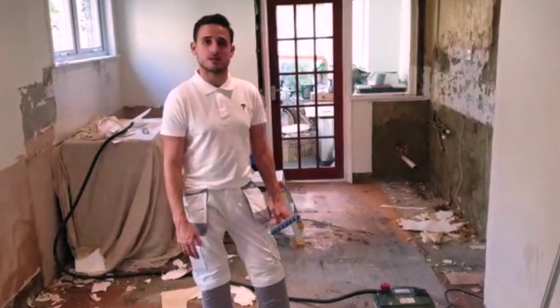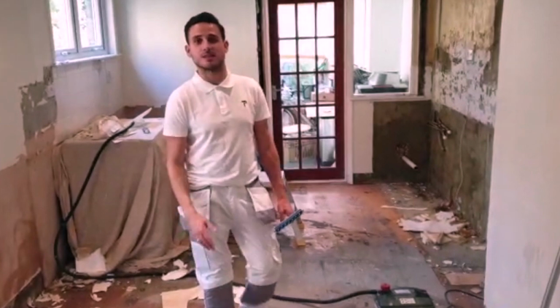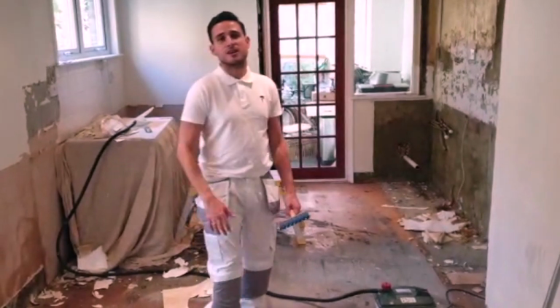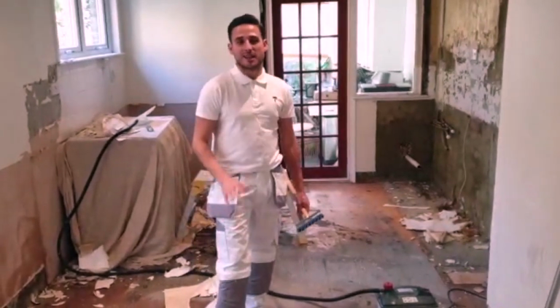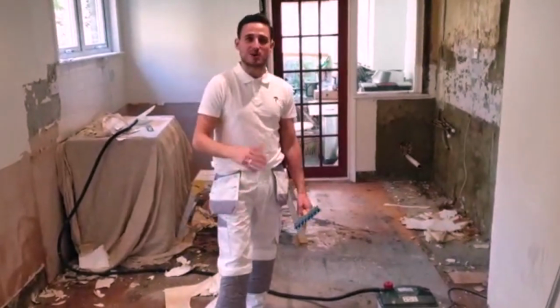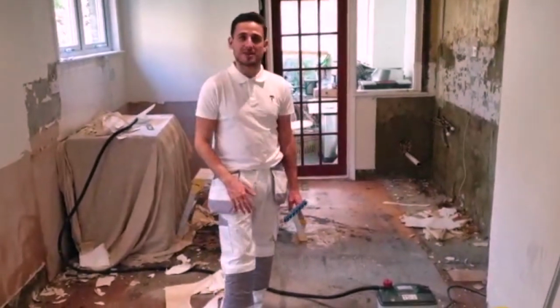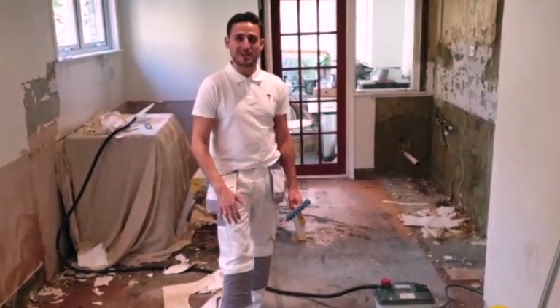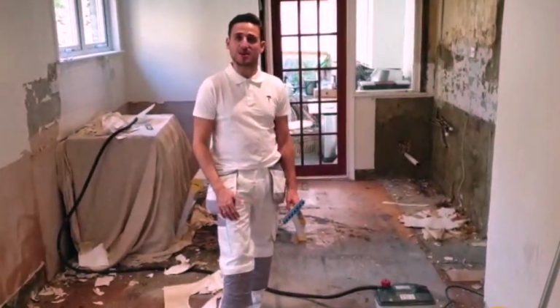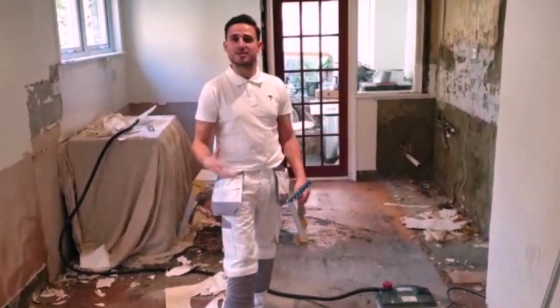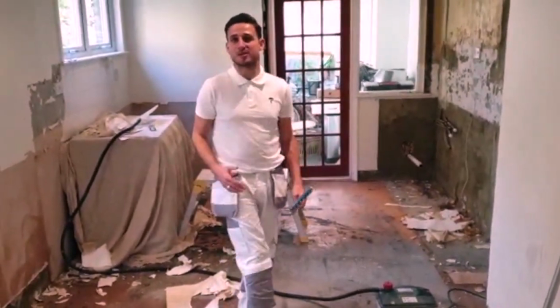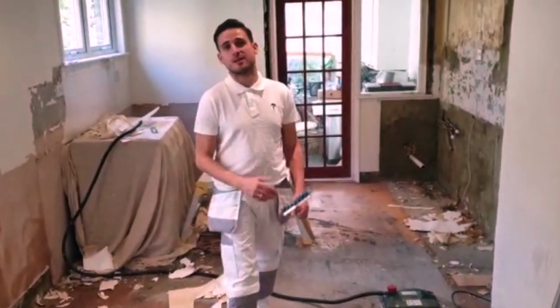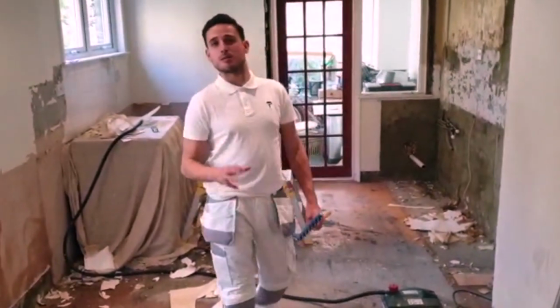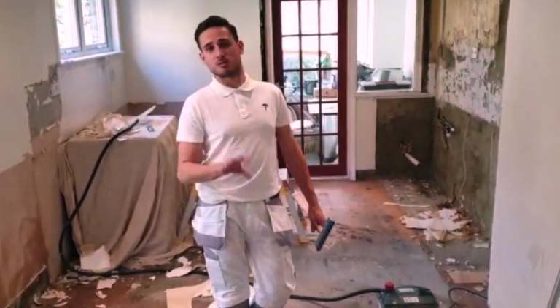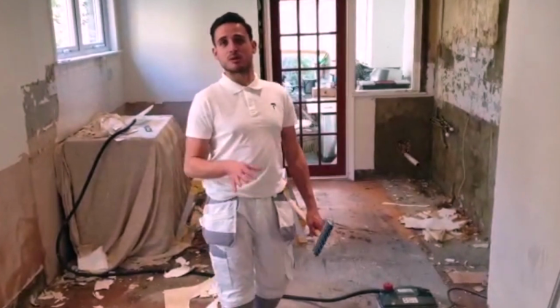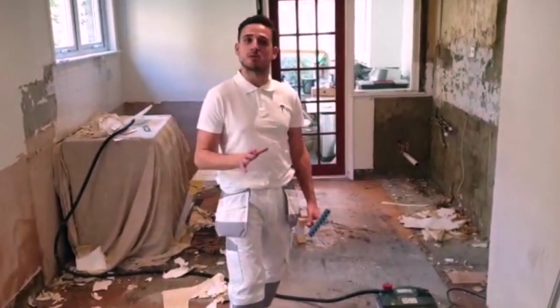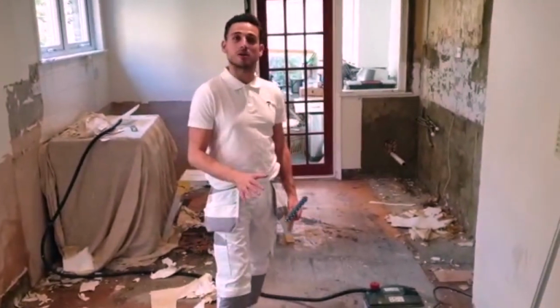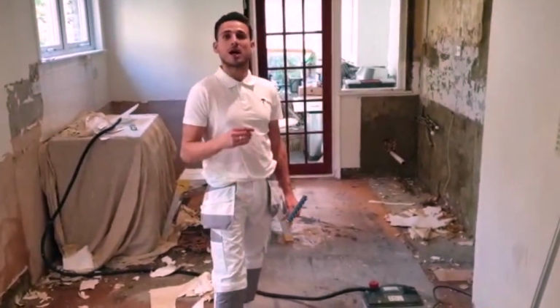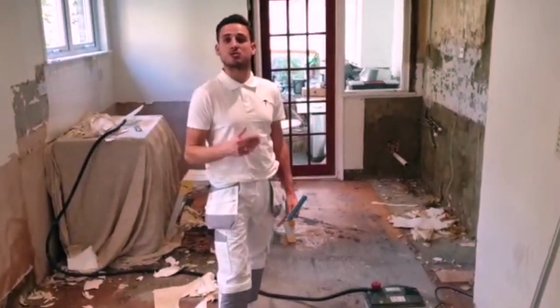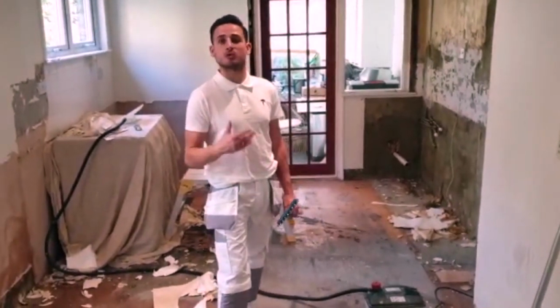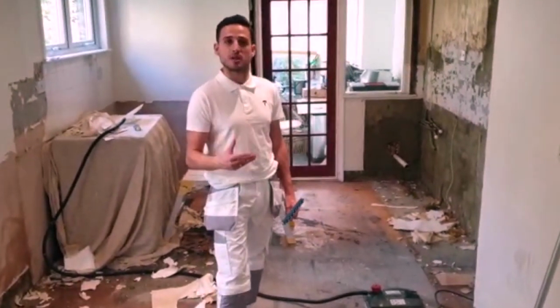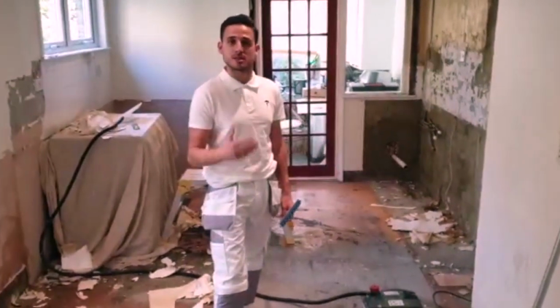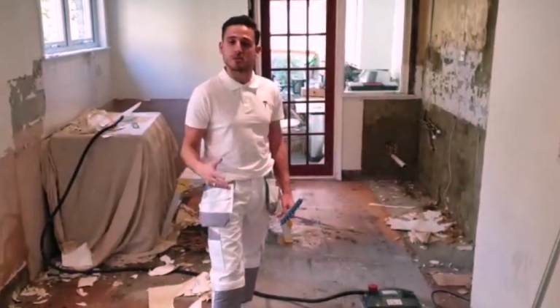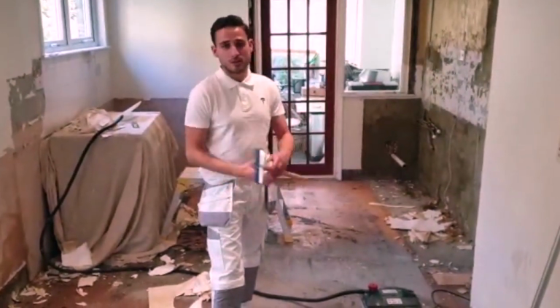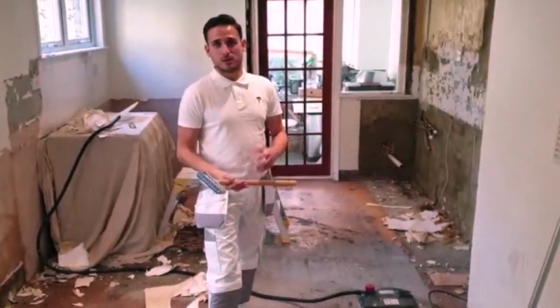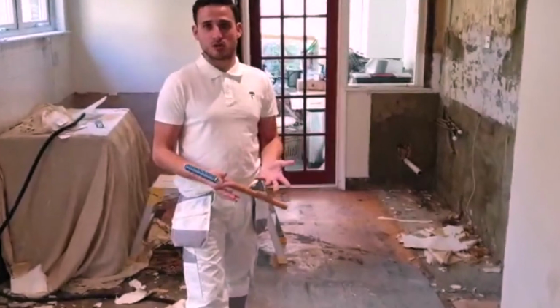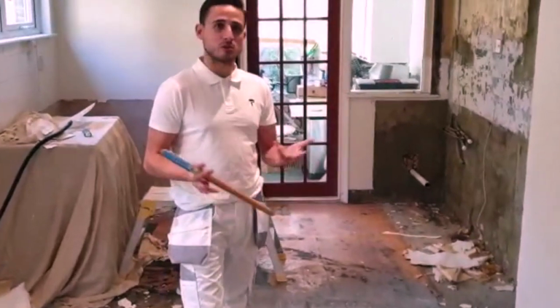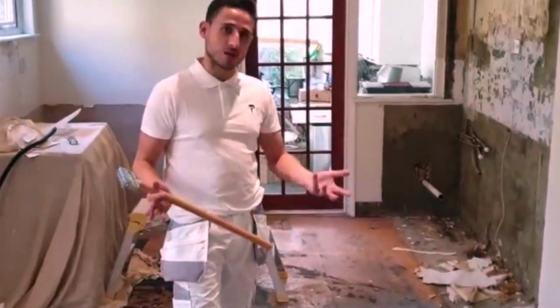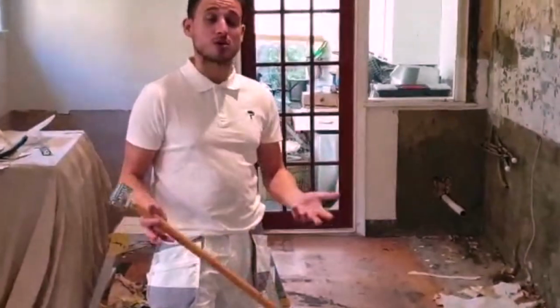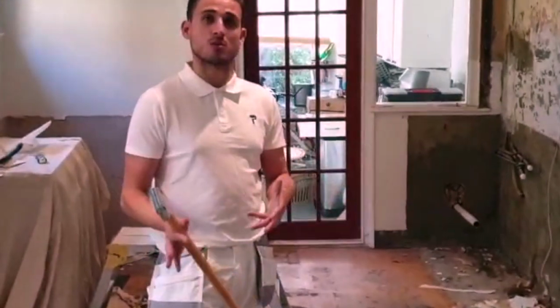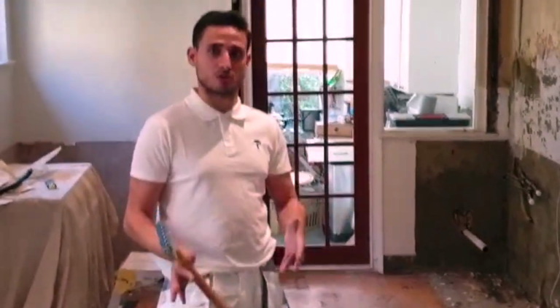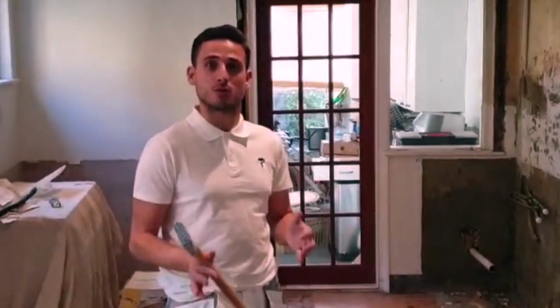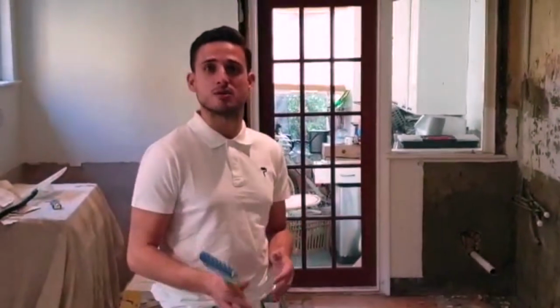Hey, this is Michael from MyDecorate, a painted decorator. This tutorial is going to be about how to remove wallpaper and ceding paper. I'm going to show you the tools that I will be using.